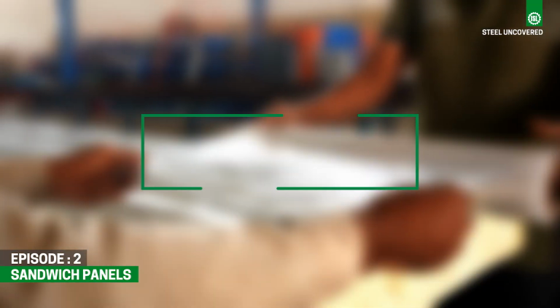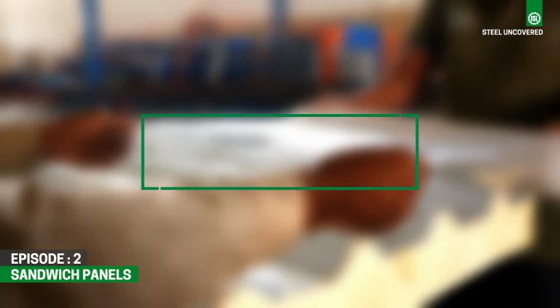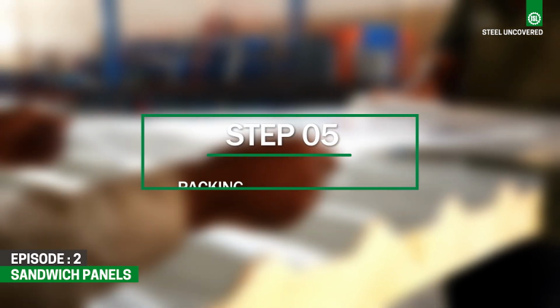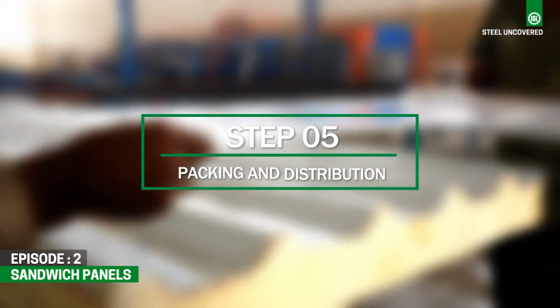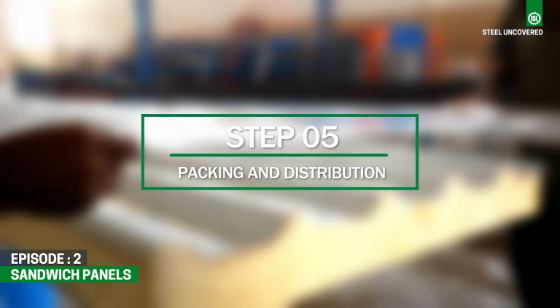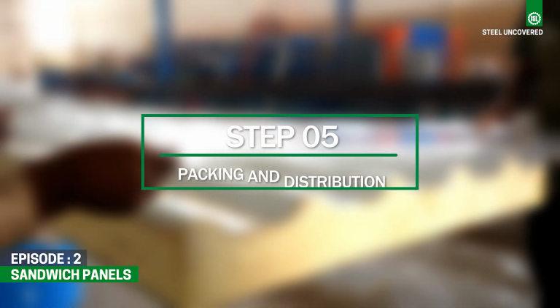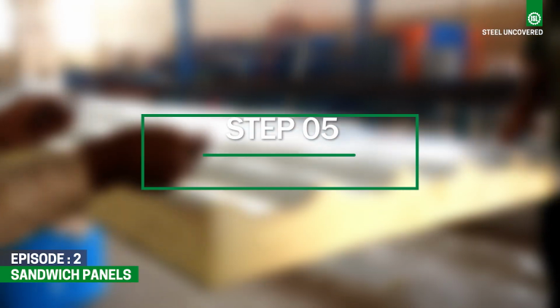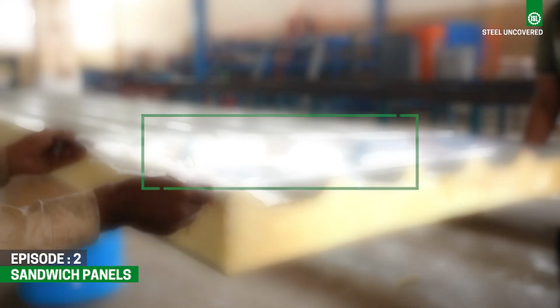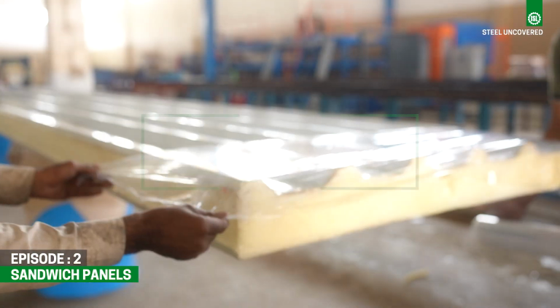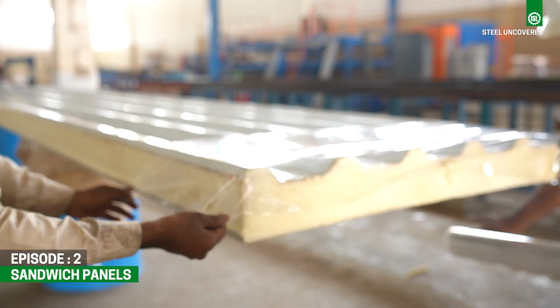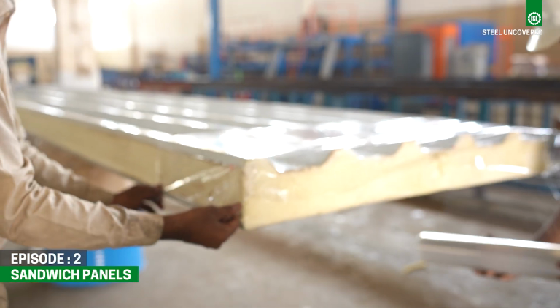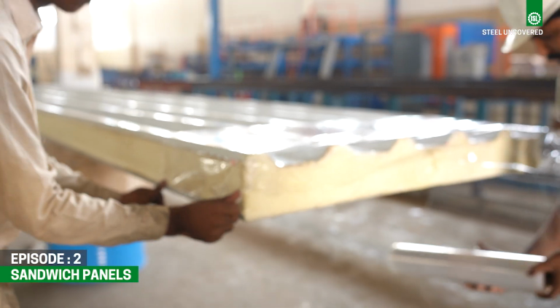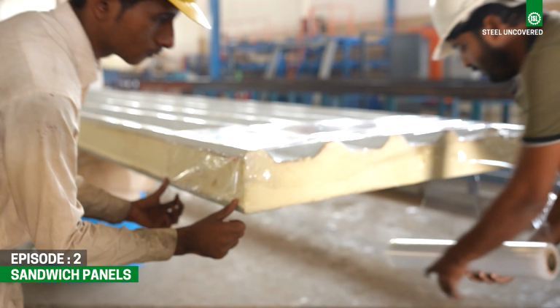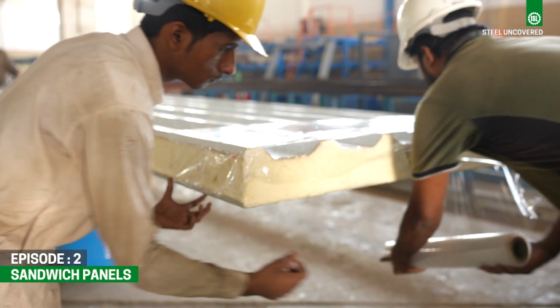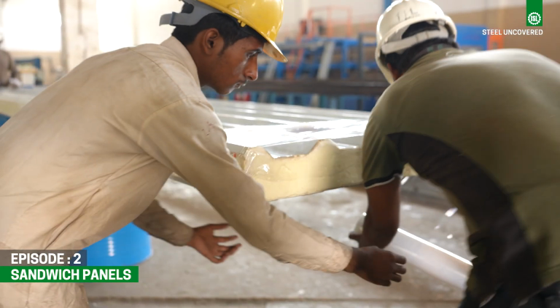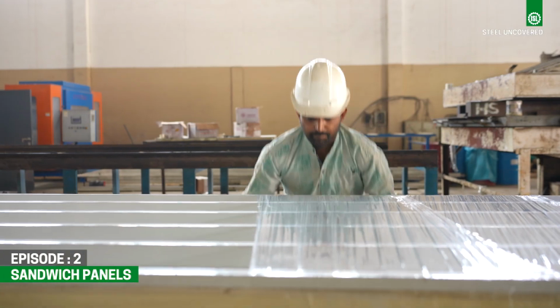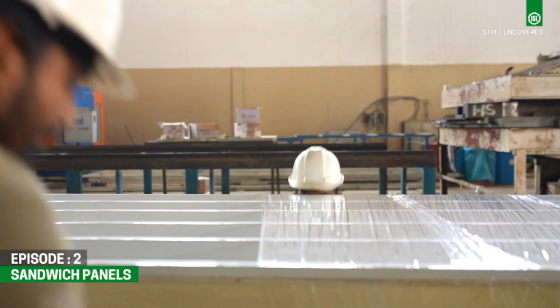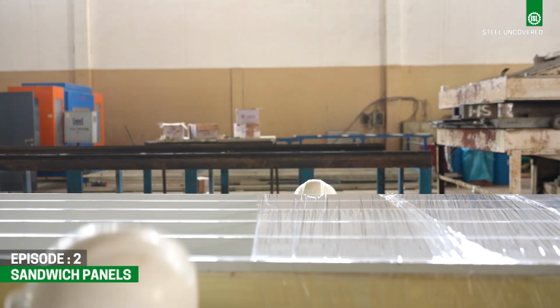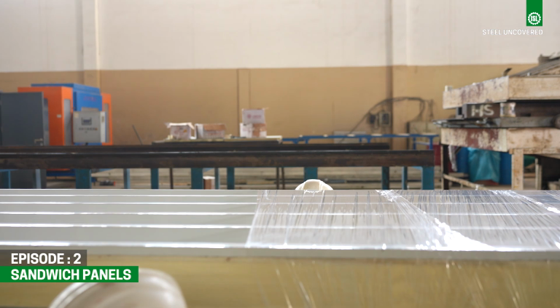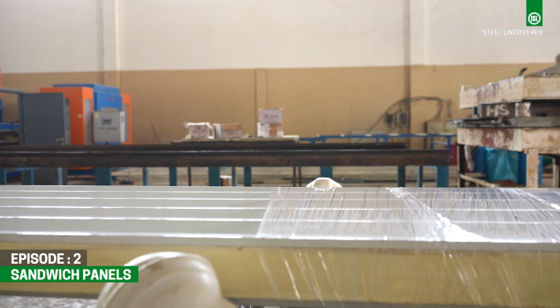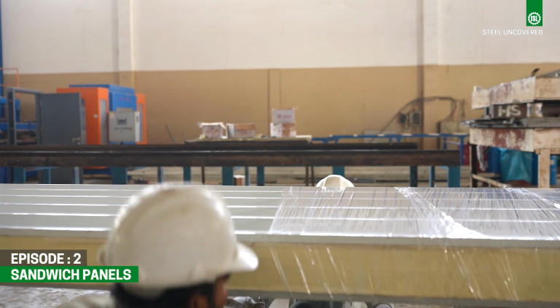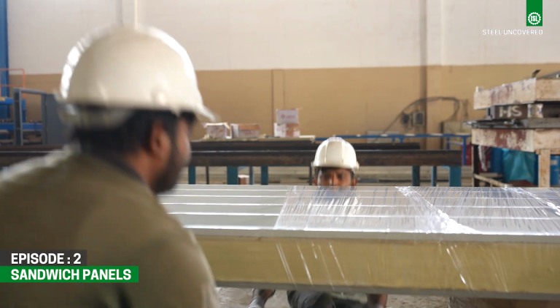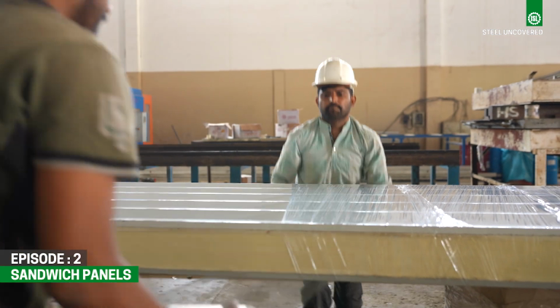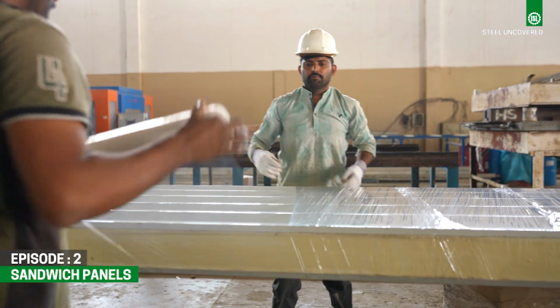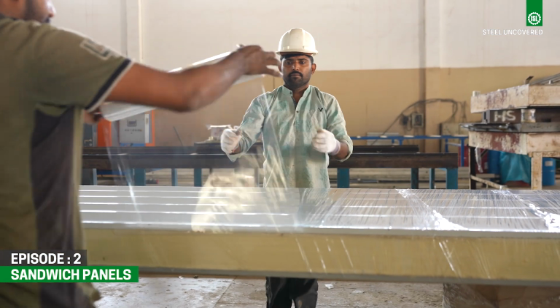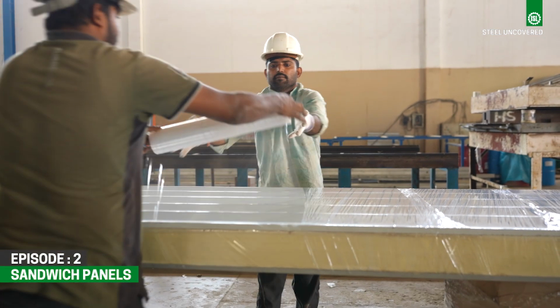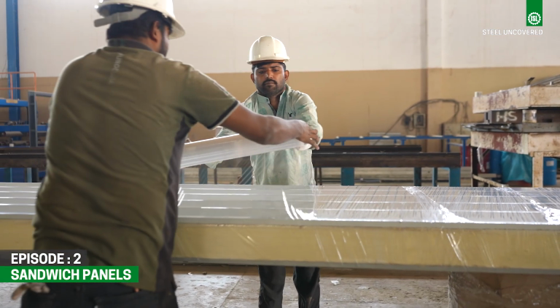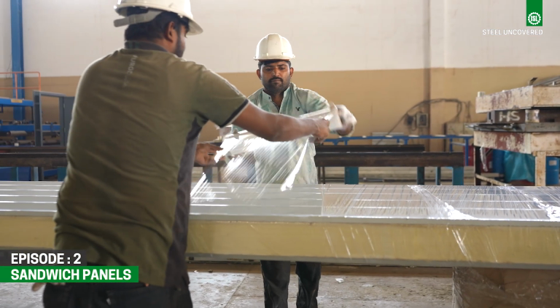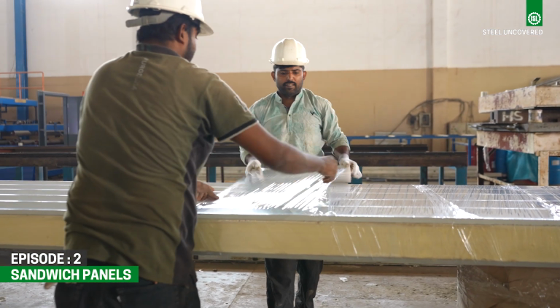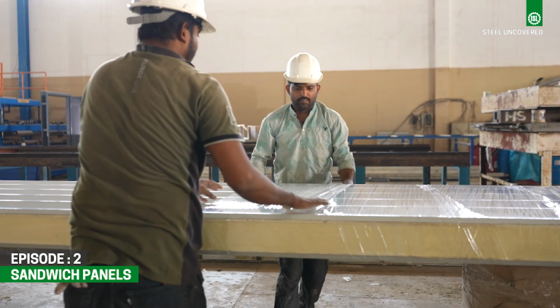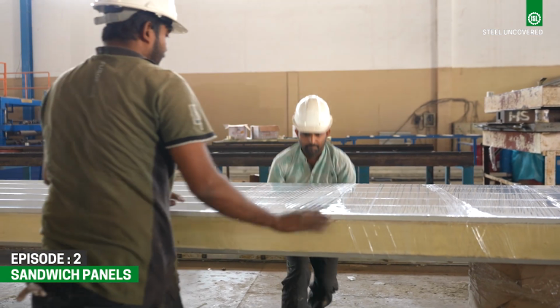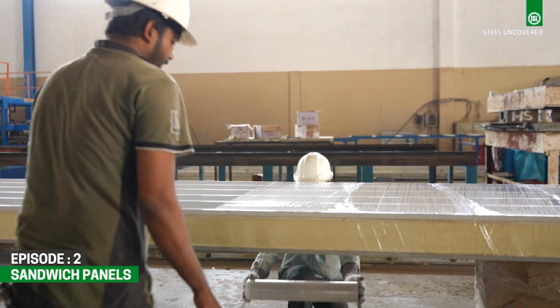Step 5: Packing and distribution. After passing quality control checks, the final sandwich panels are packaged and prepared for distribution to customers or construction sites.